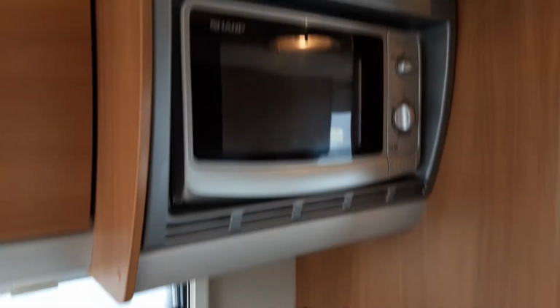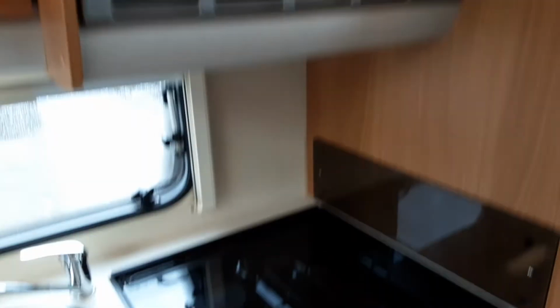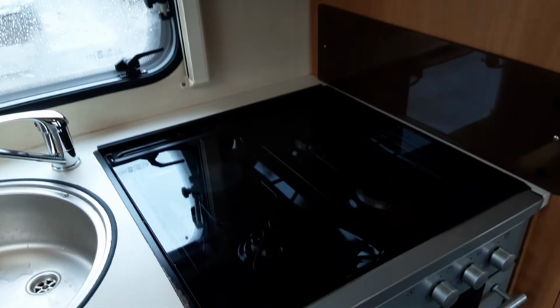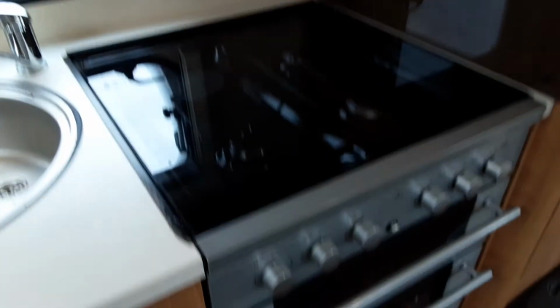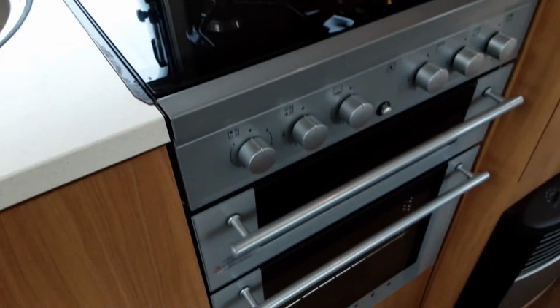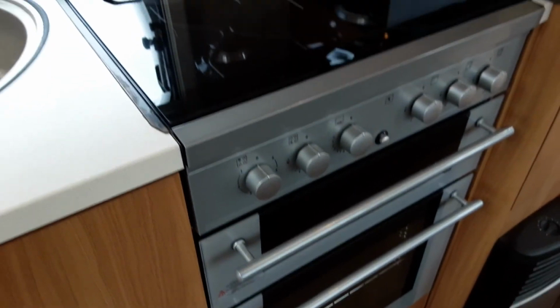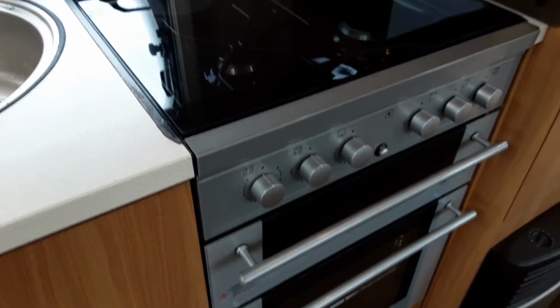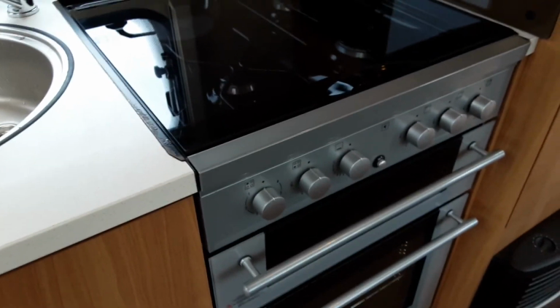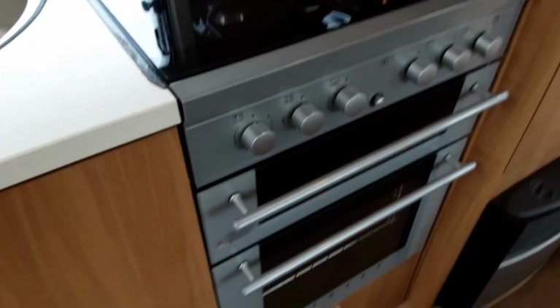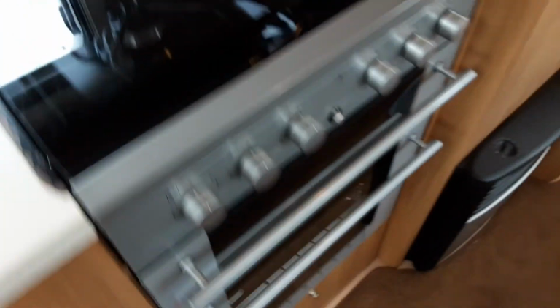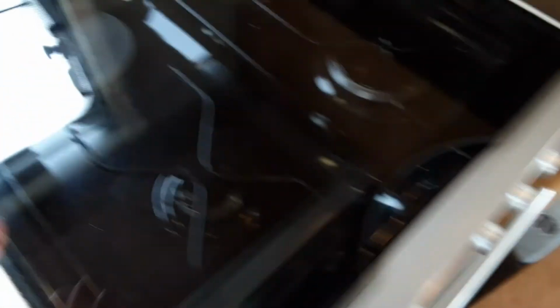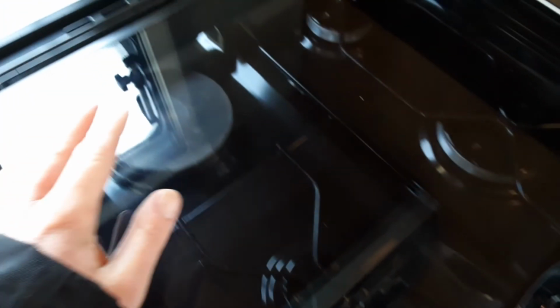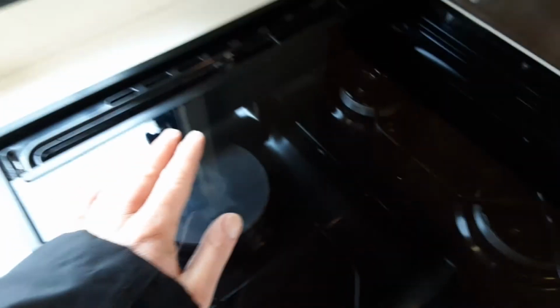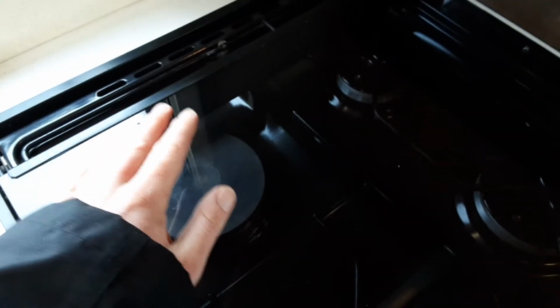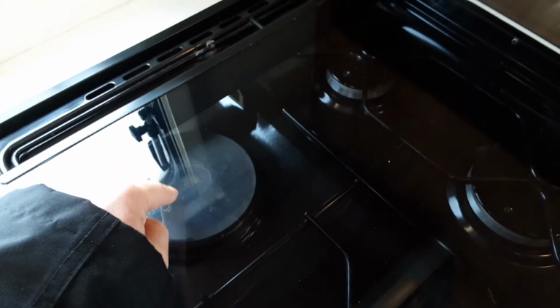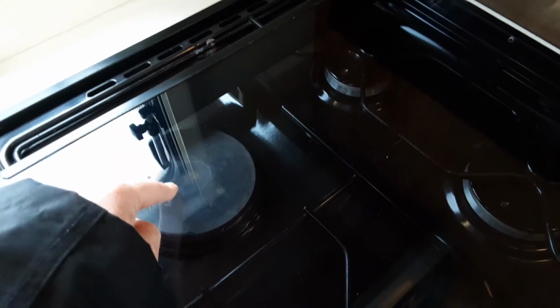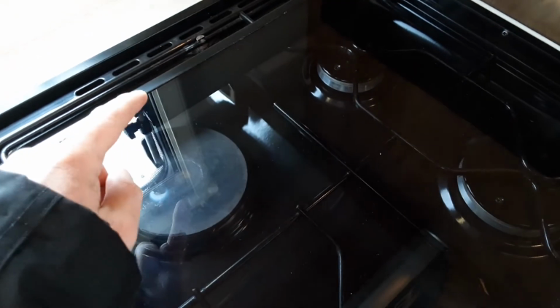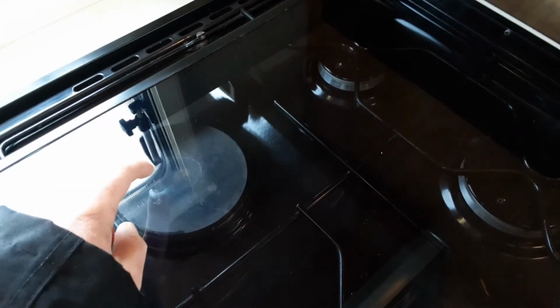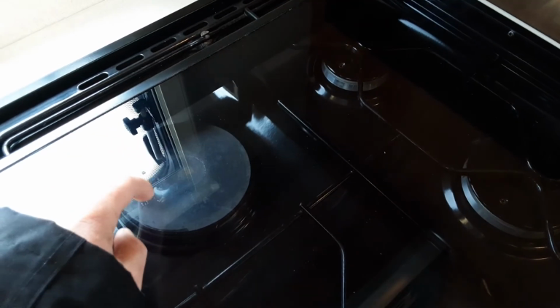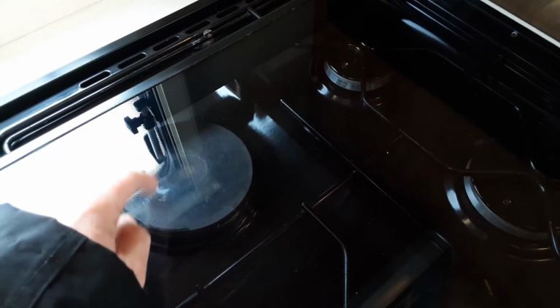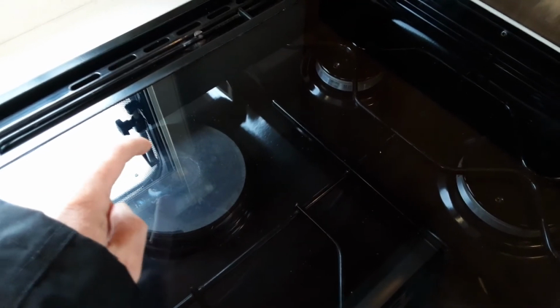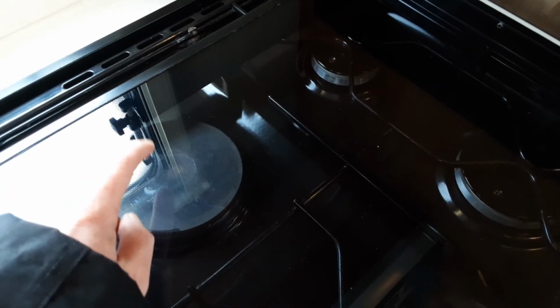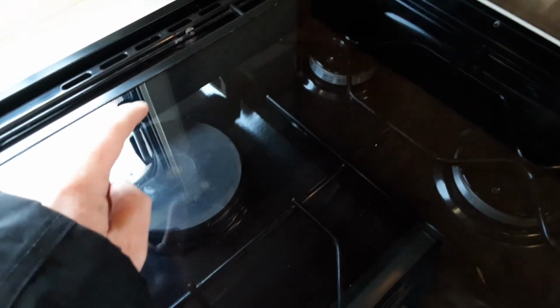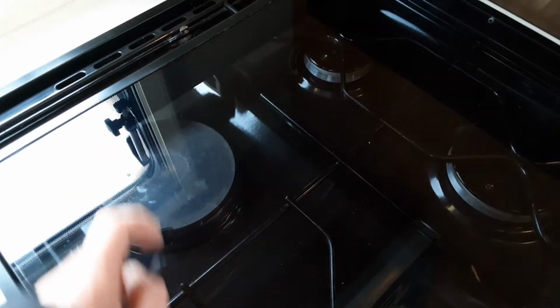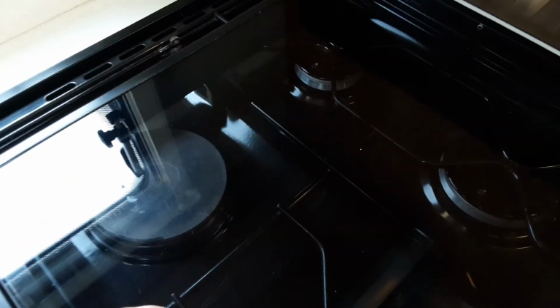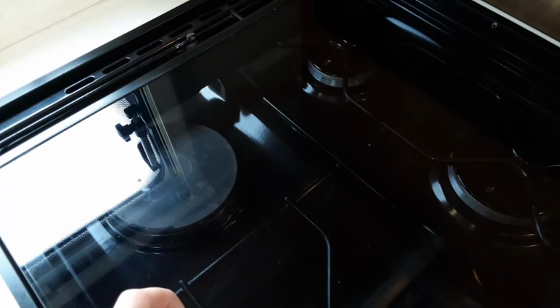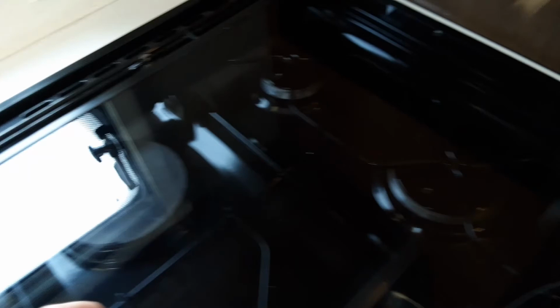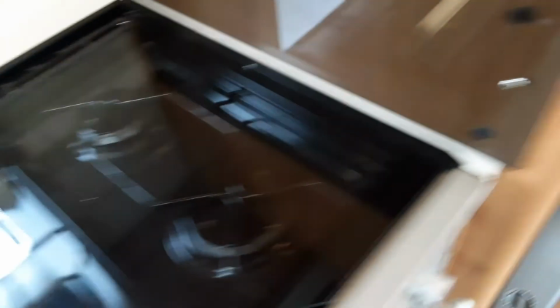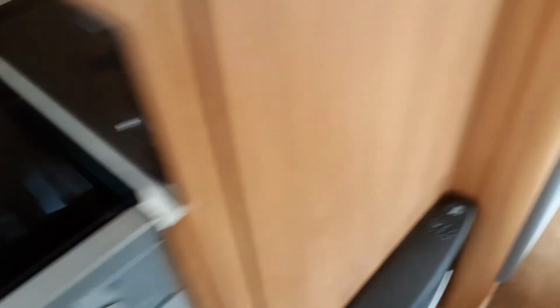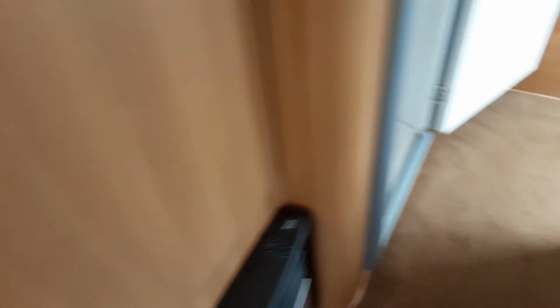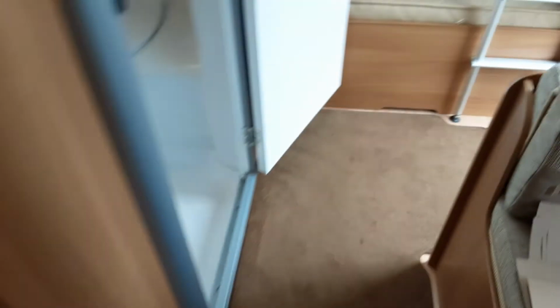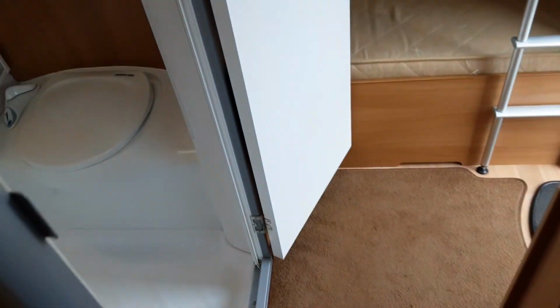The cooker hob, grill, and oven all work very much like your household appliances. Please remember though that the microwave and the electric ring will only work when you've got a 240-volt mains power source coming into the caravan — they will not work off 12 volt.